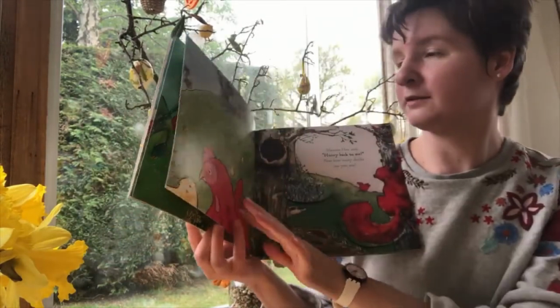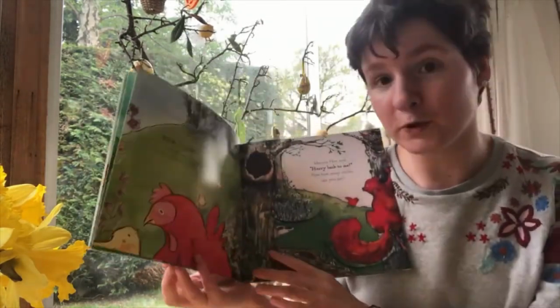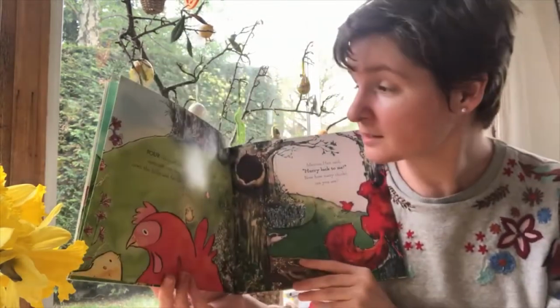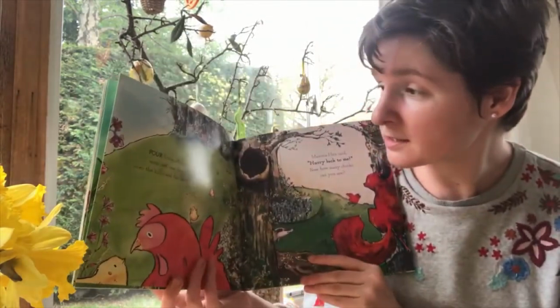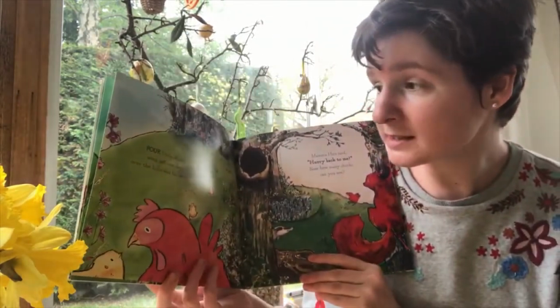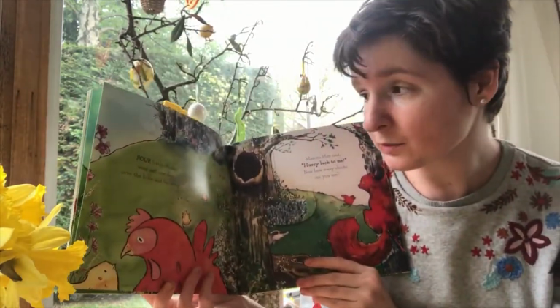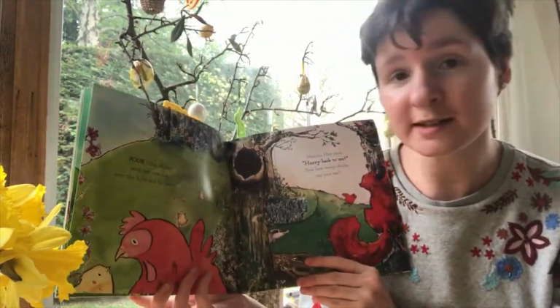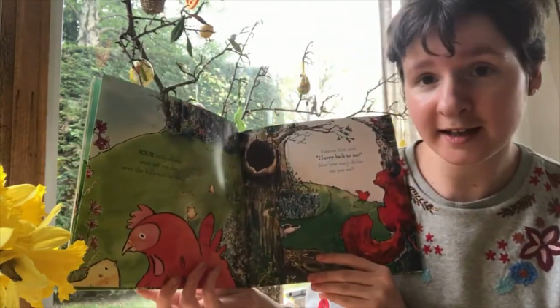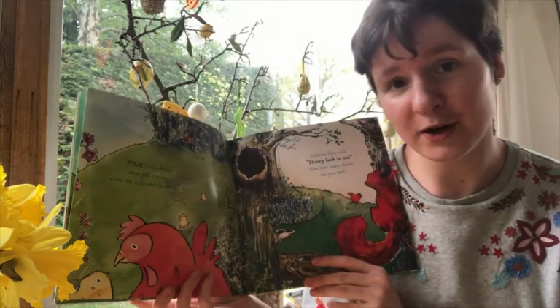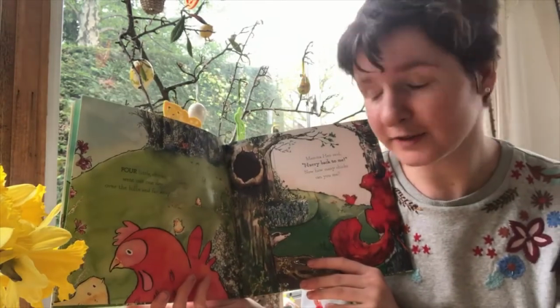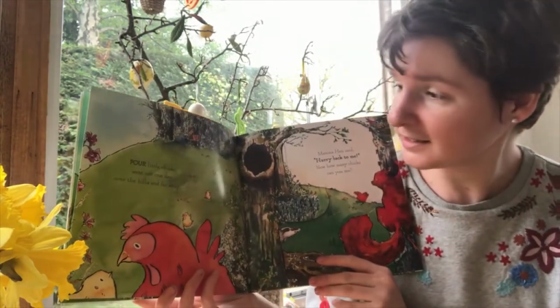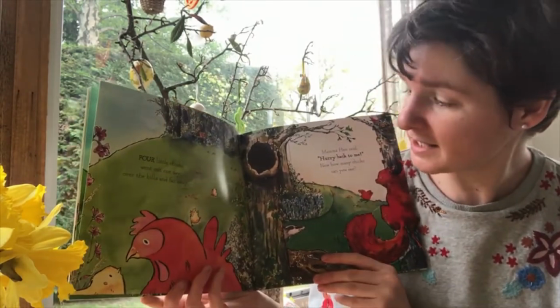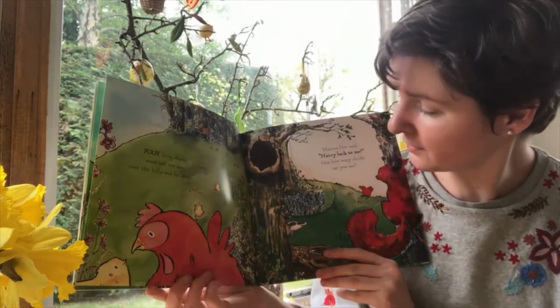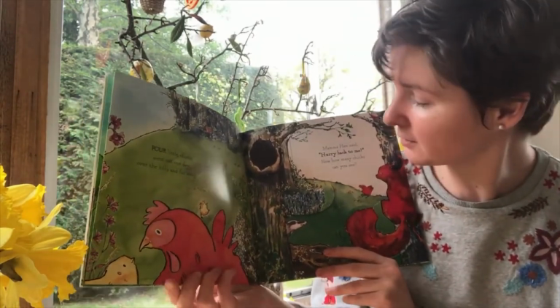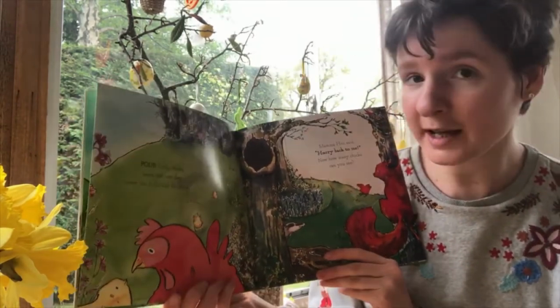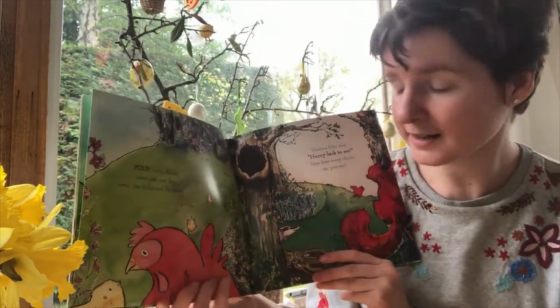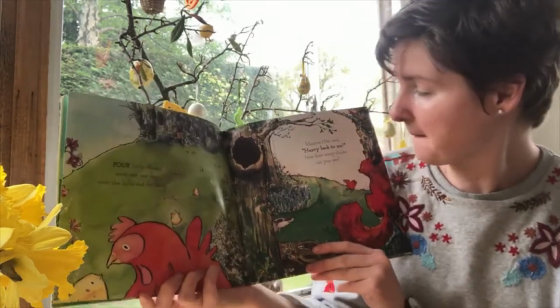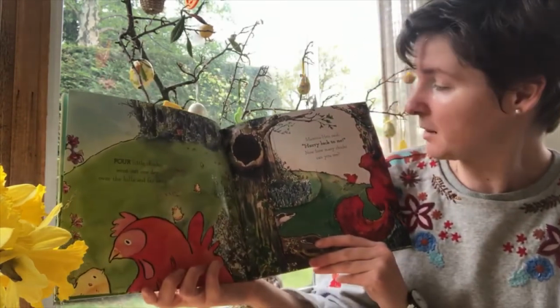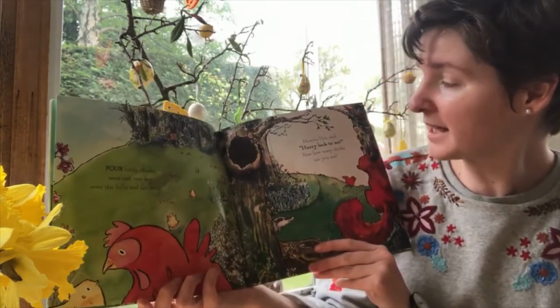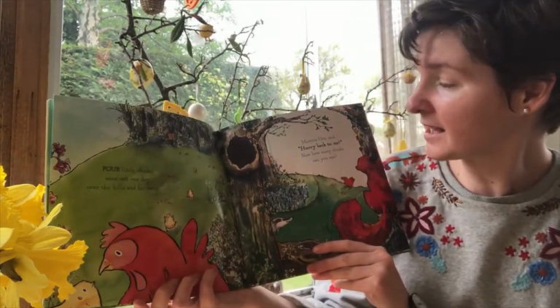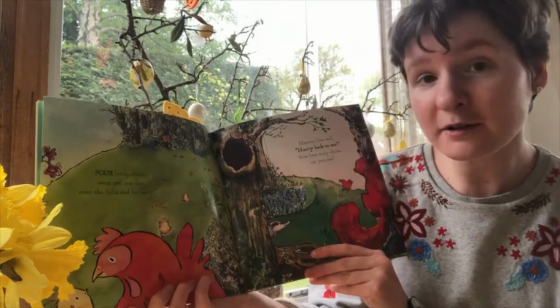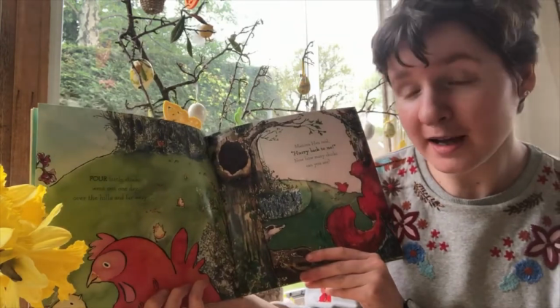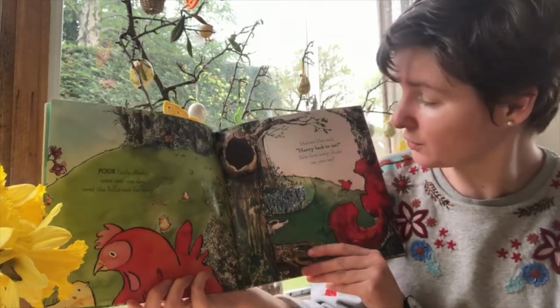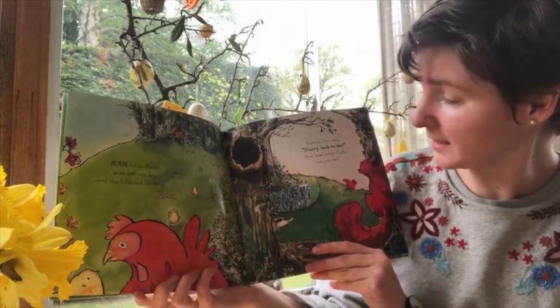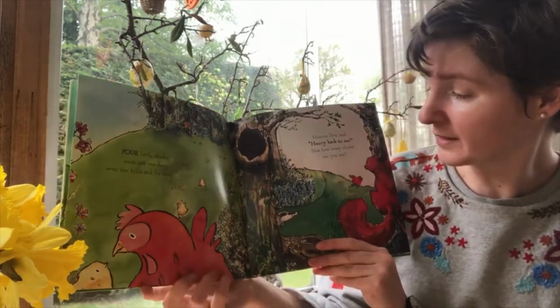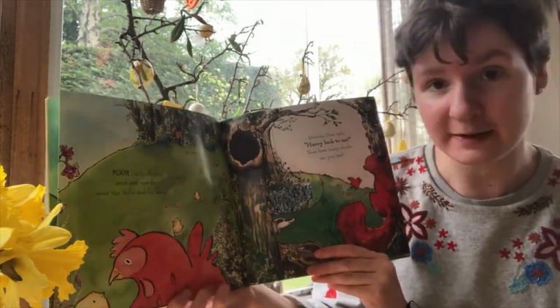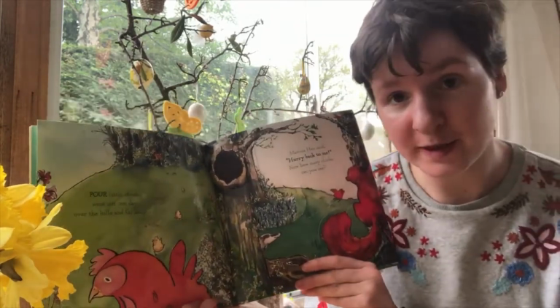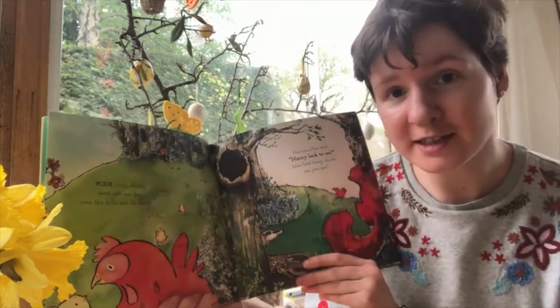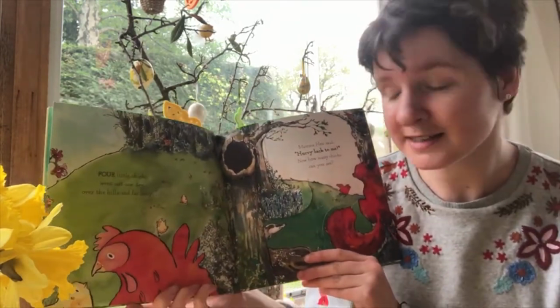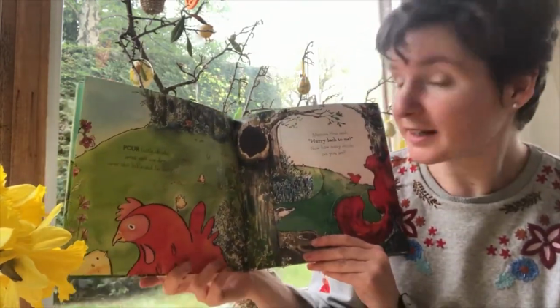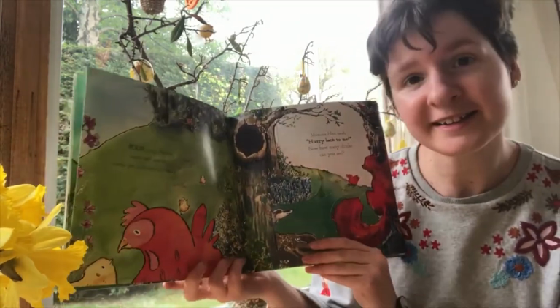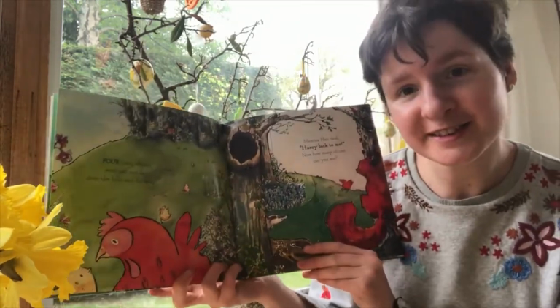Four little chicks went out one day over the hills and far away. Mama hen said, hurry back to me. Now how many chicks can you see?